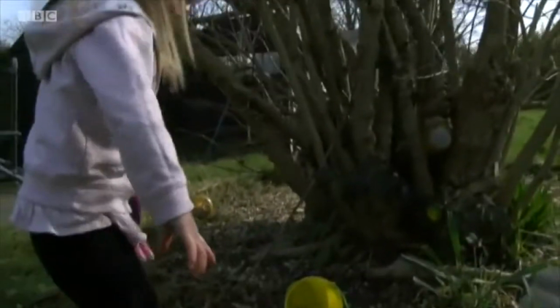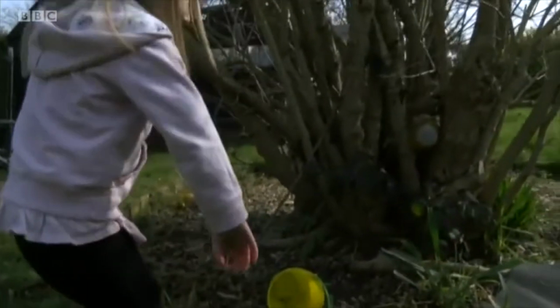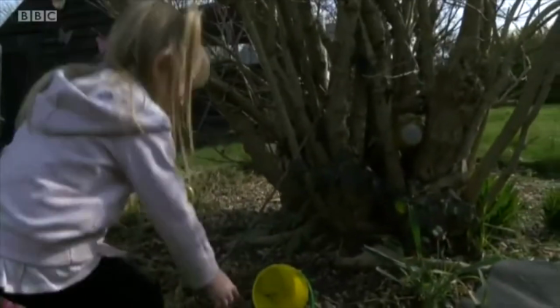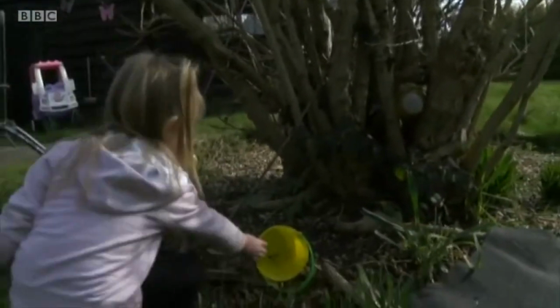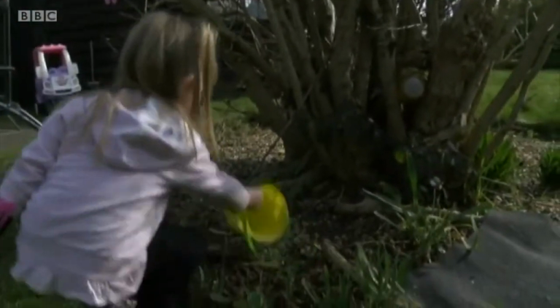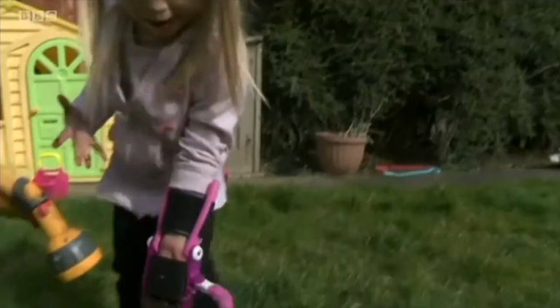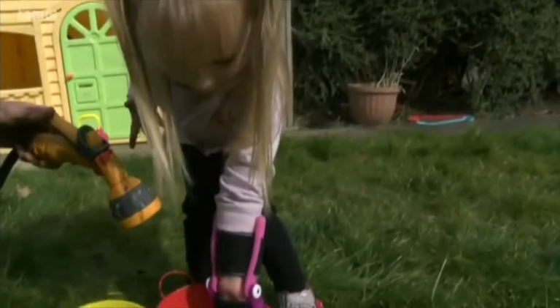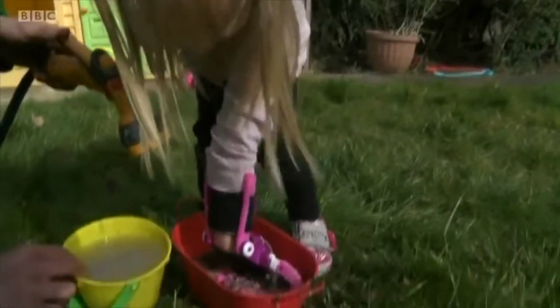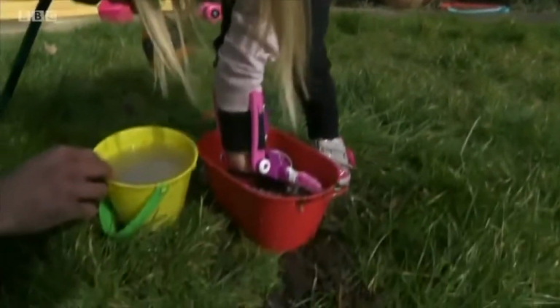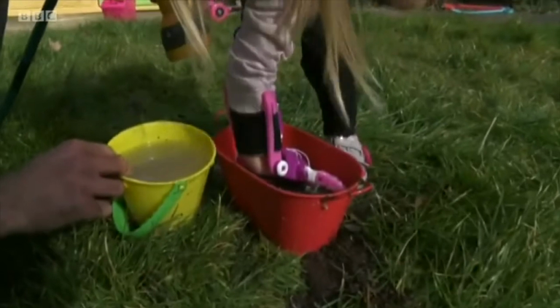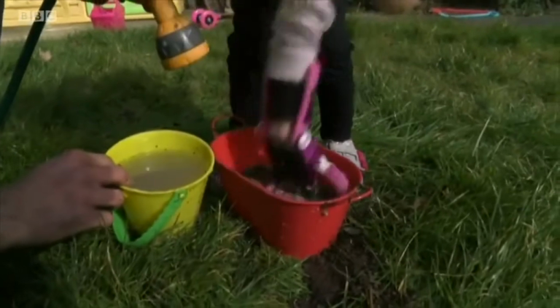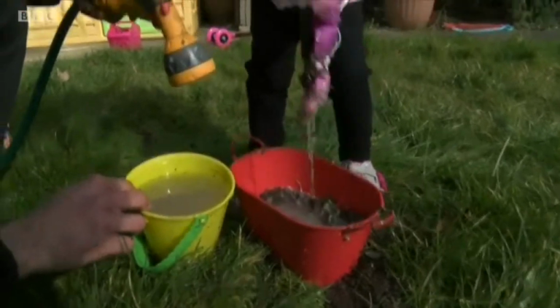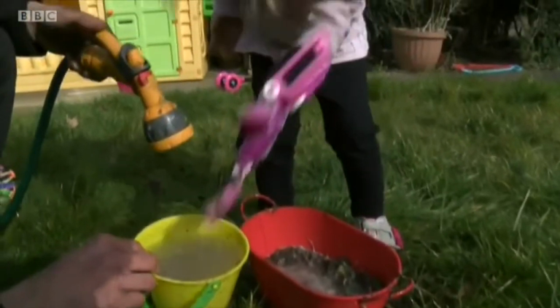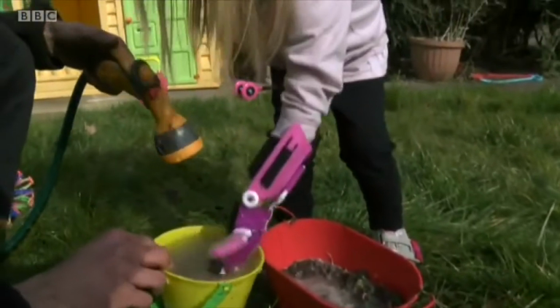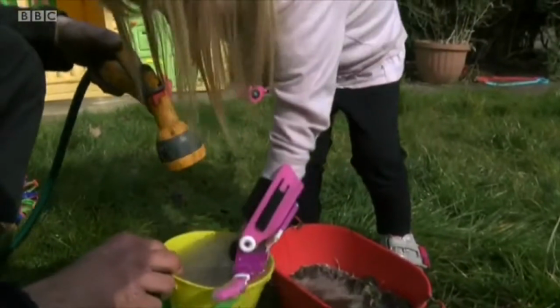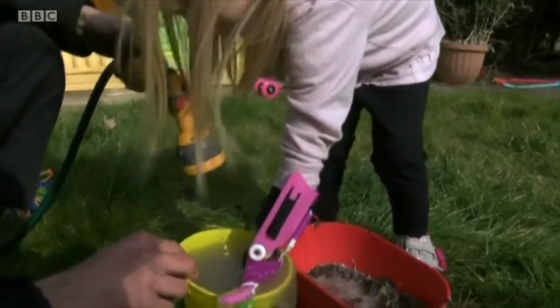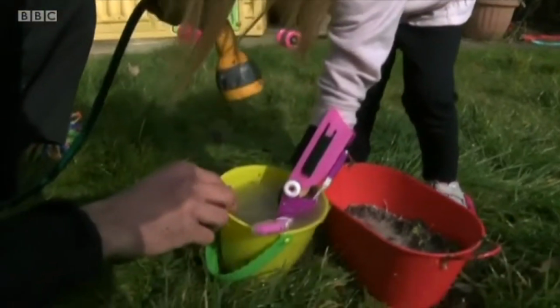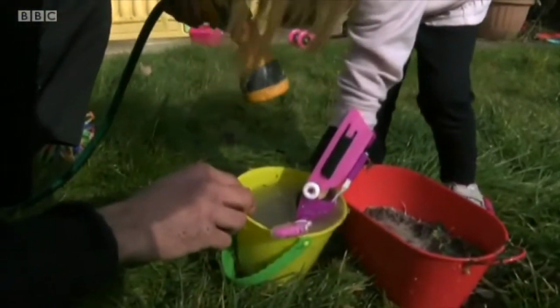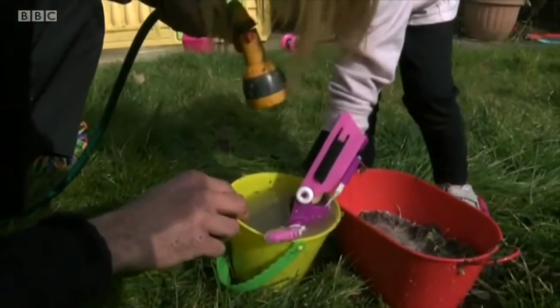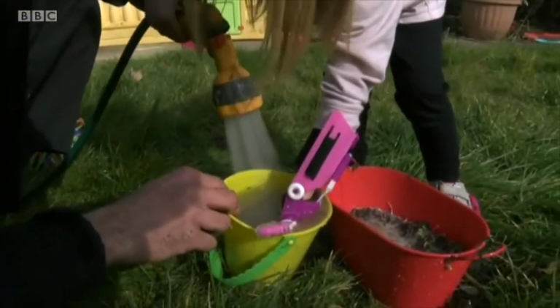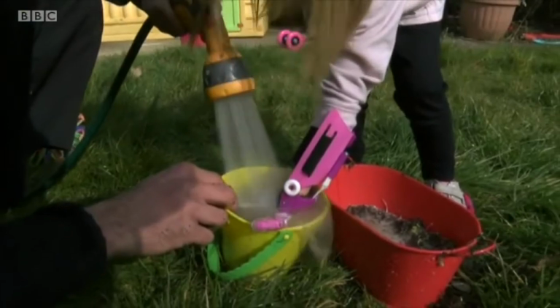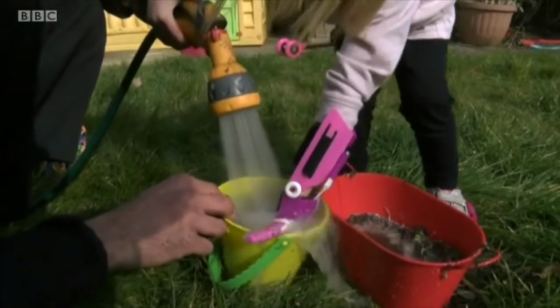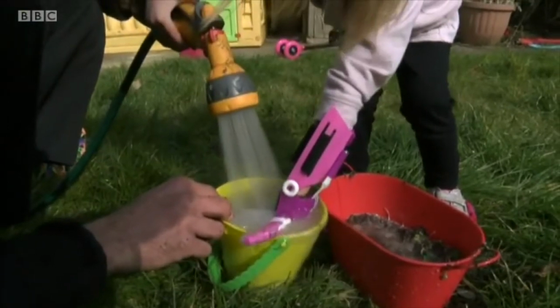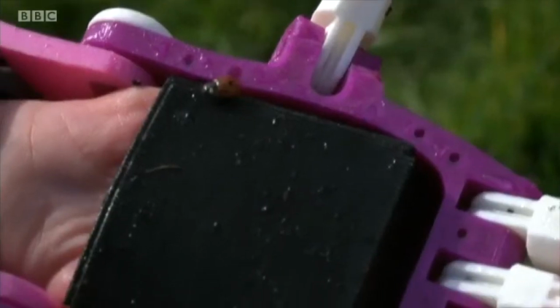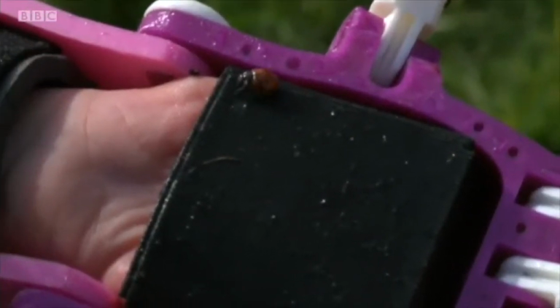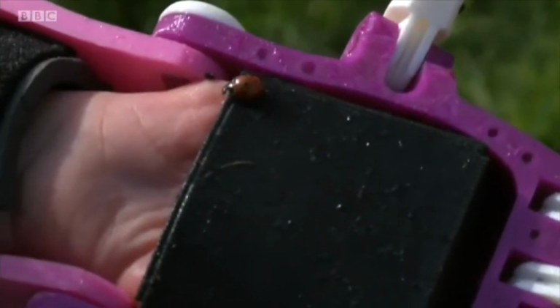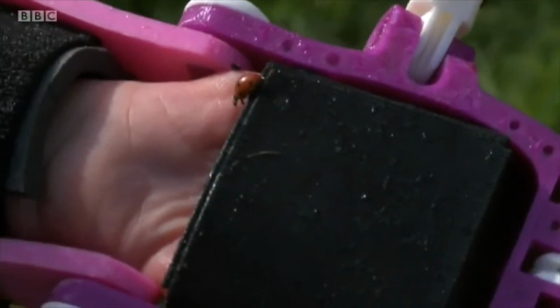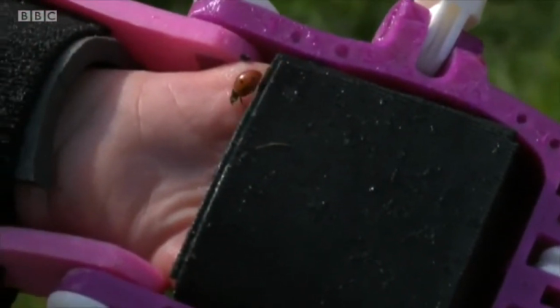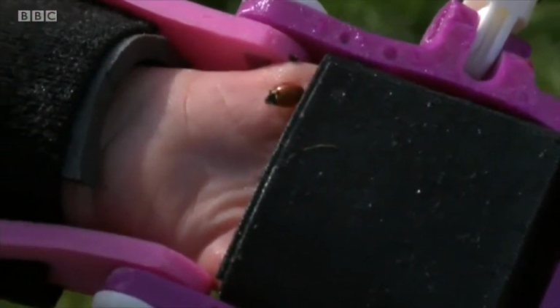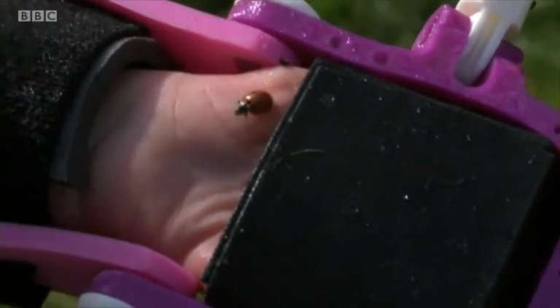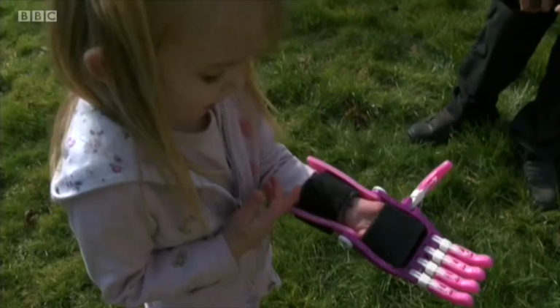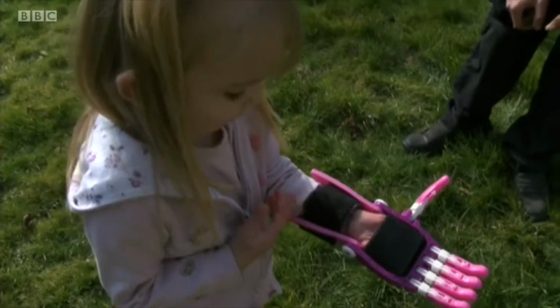Brooke has only had her new hand a week. So right now she's discovering what it can do by getting it dirty and washing it clean again. And as Brooke grows and technology advances, who knows — she could be 3D printing her own hands in the future.